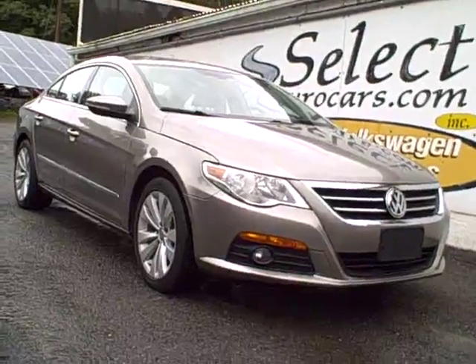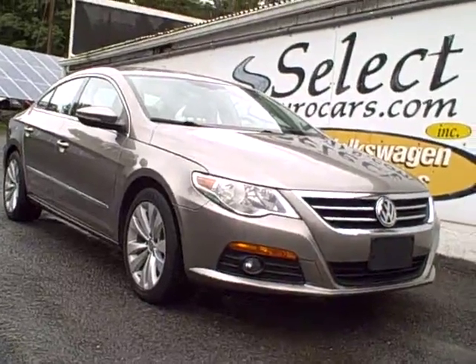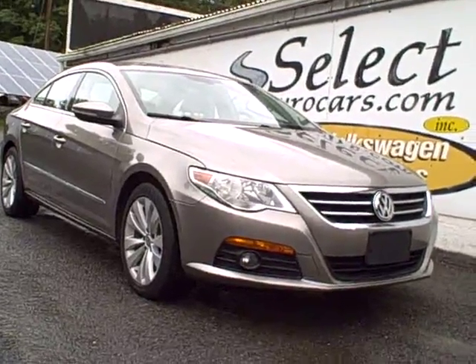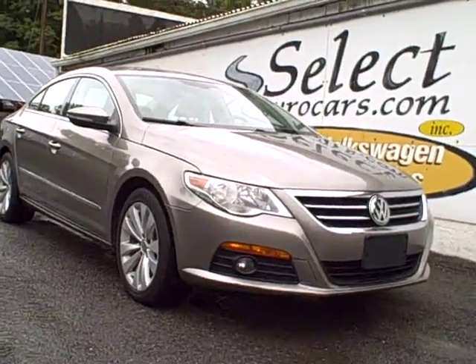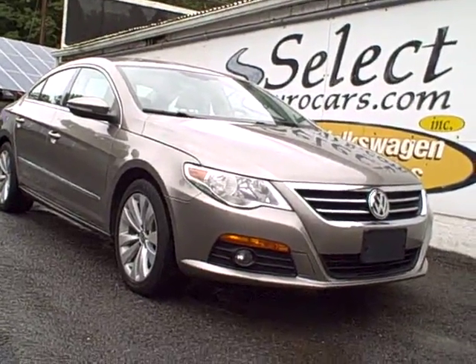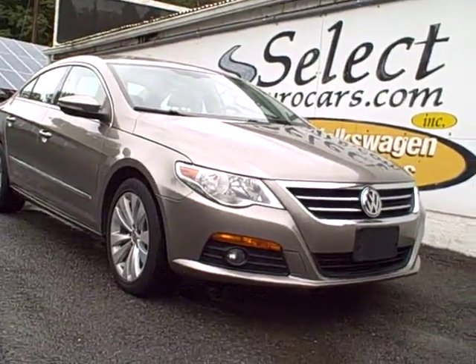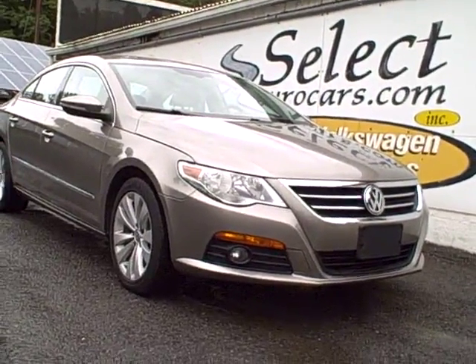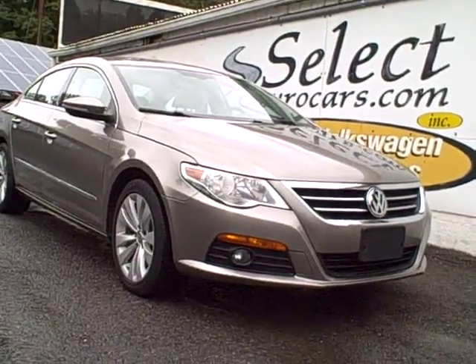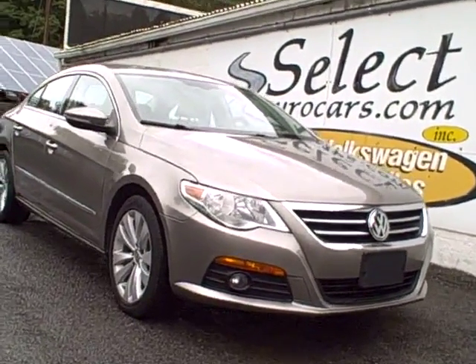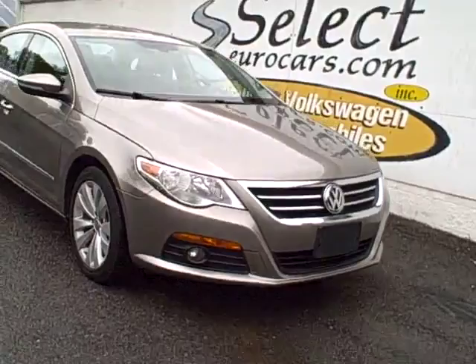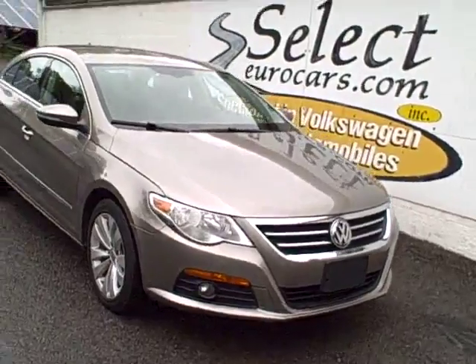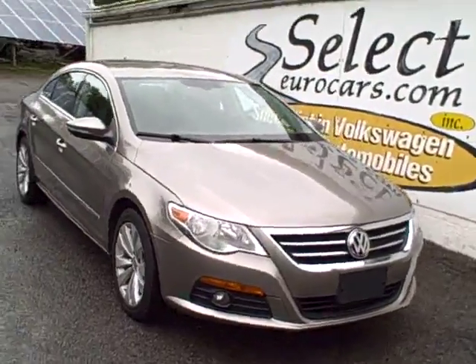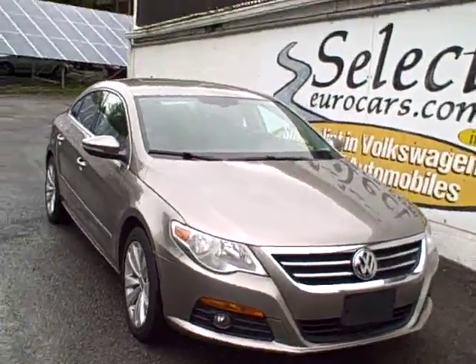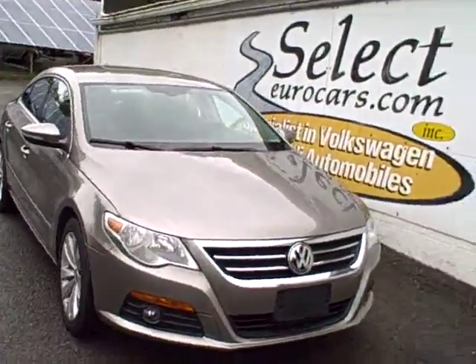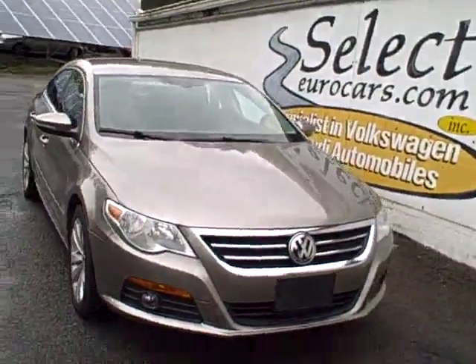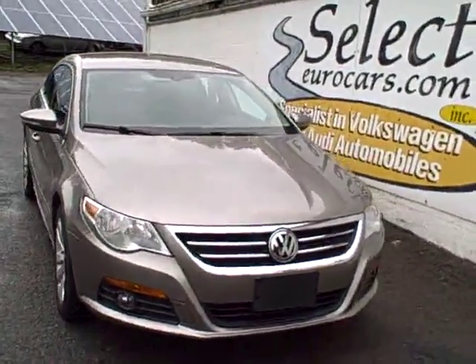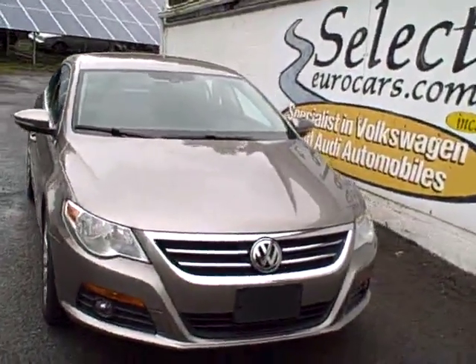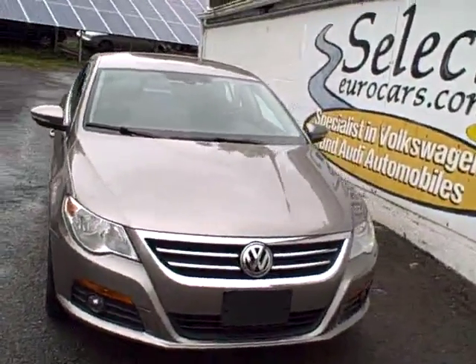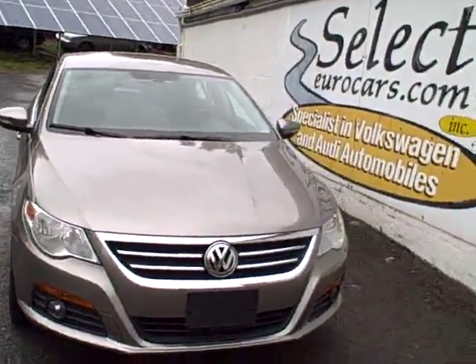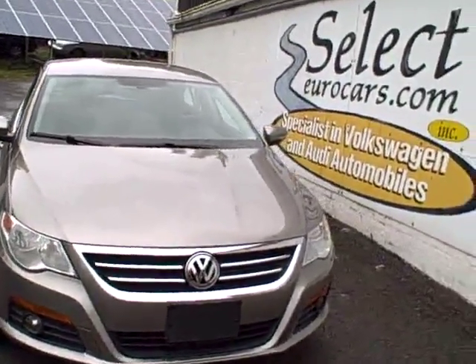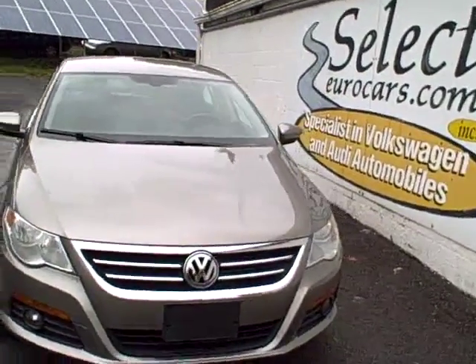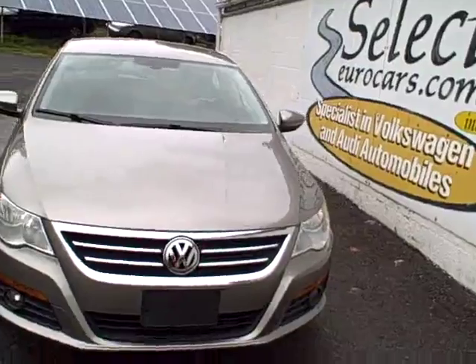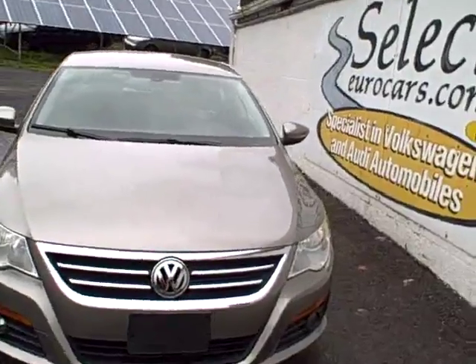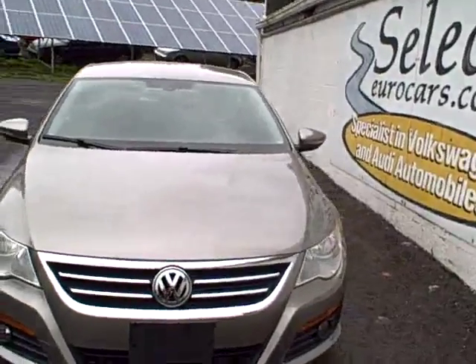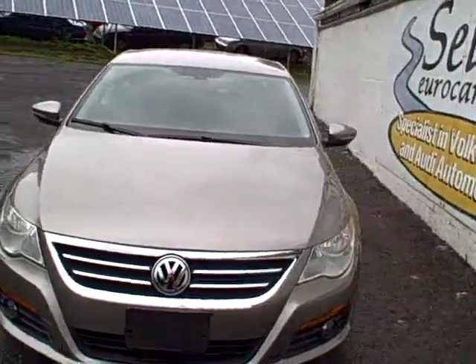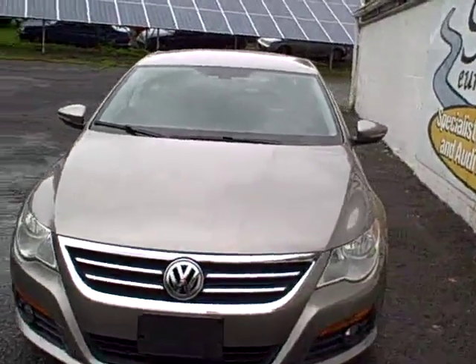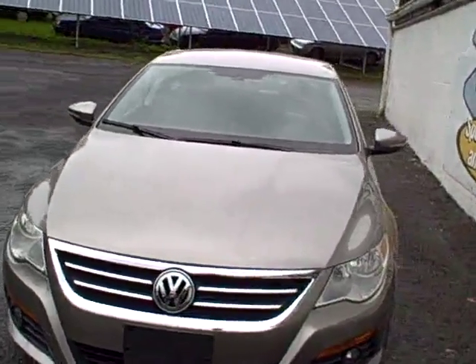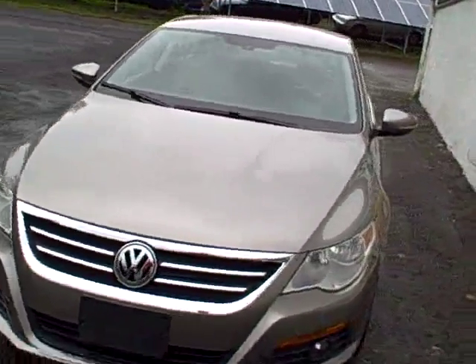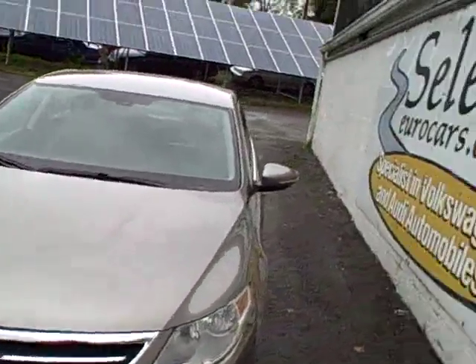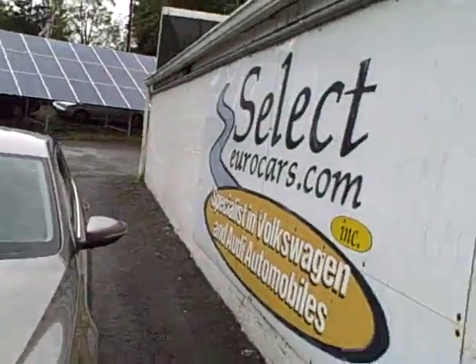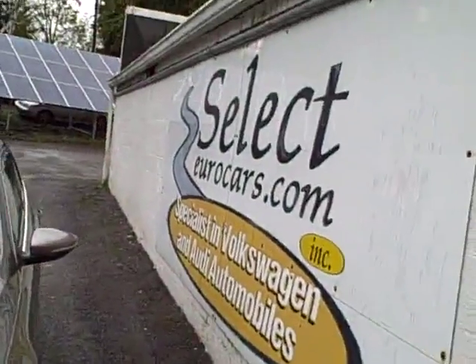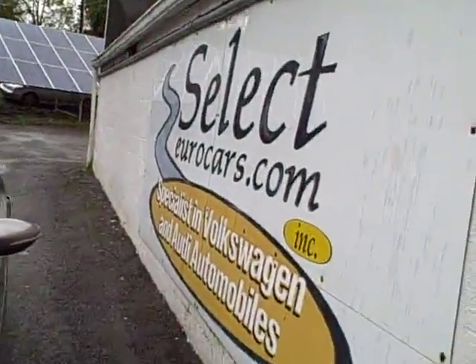2010 Volkswagen Passat CC. The CC gives us this concept coupe, approximately 200 horsepower, 6-speed, yet still yielding better than 30 miles per gallon.